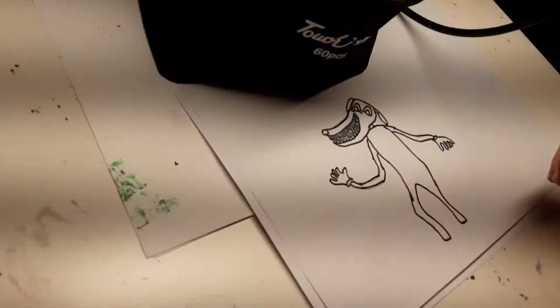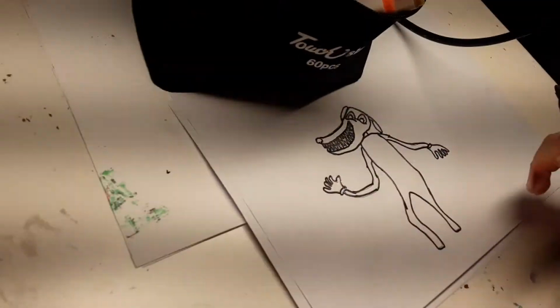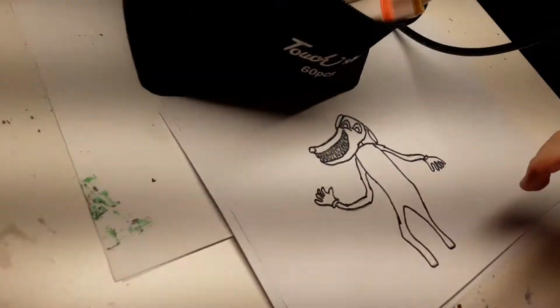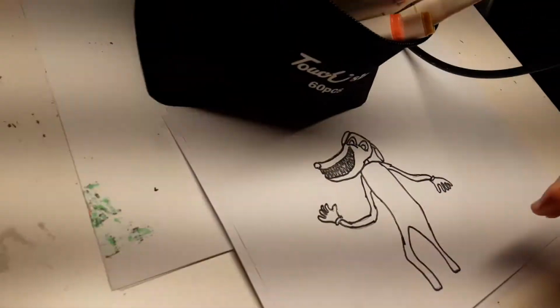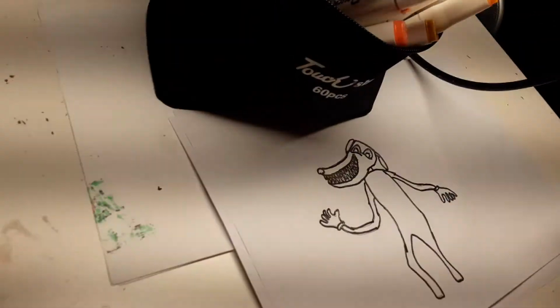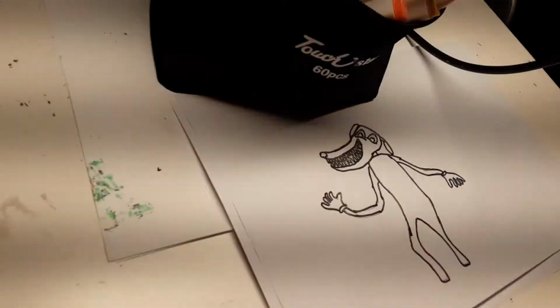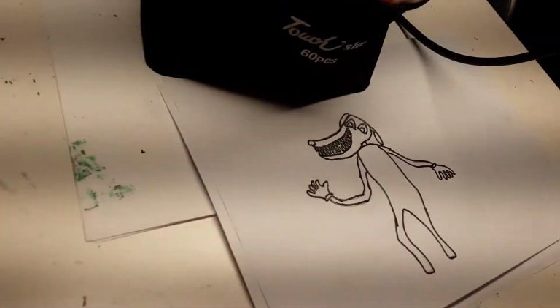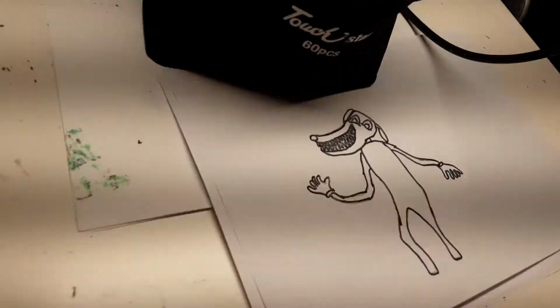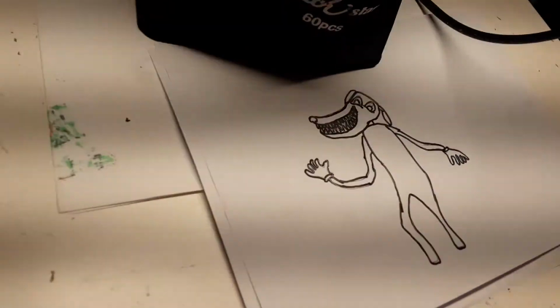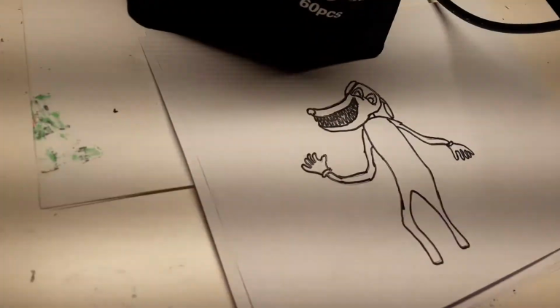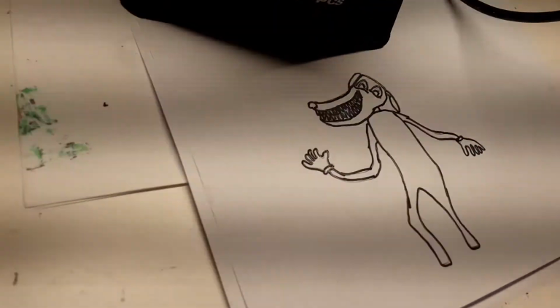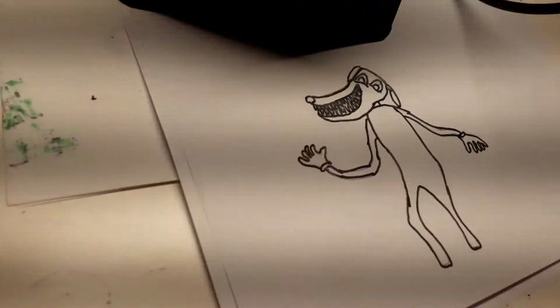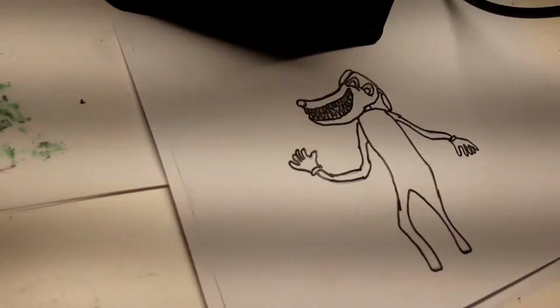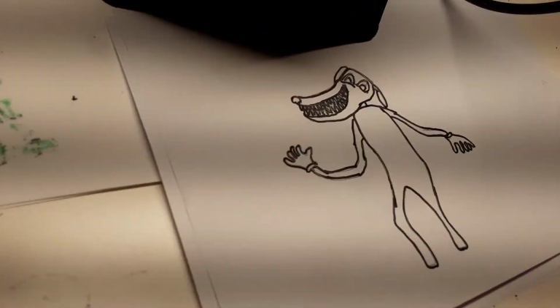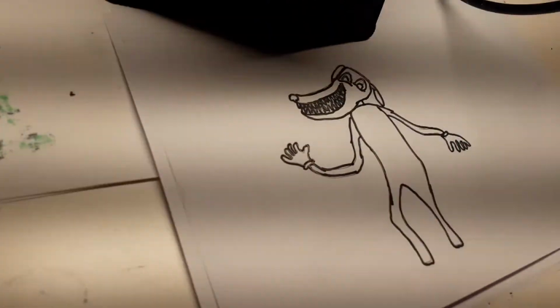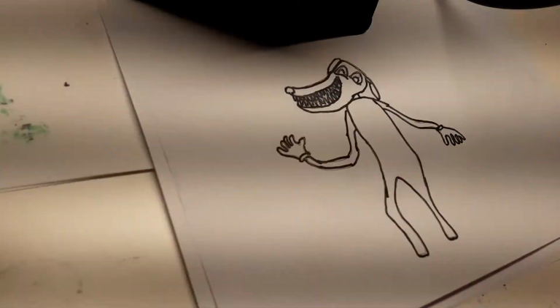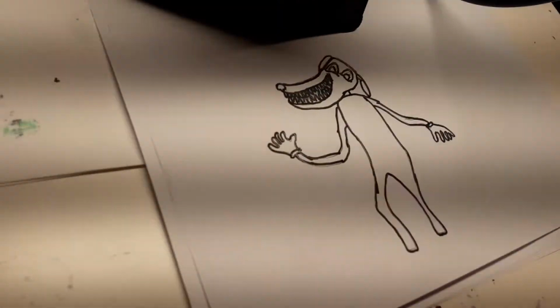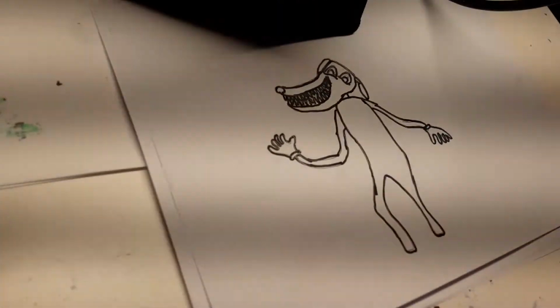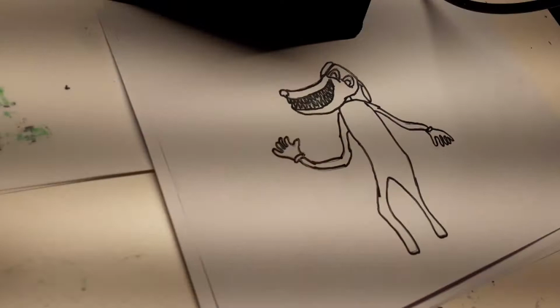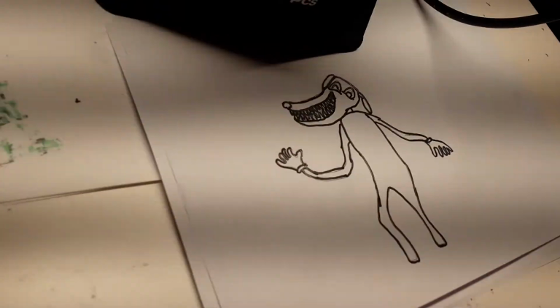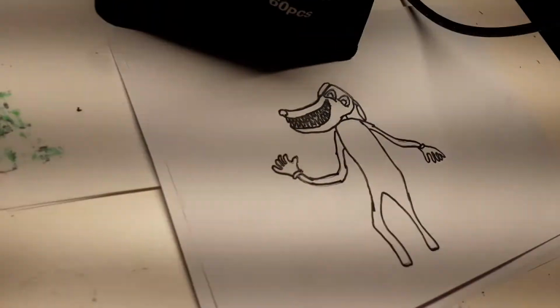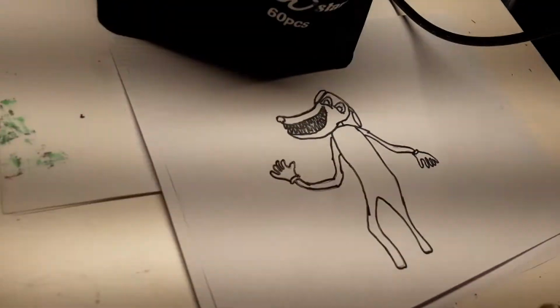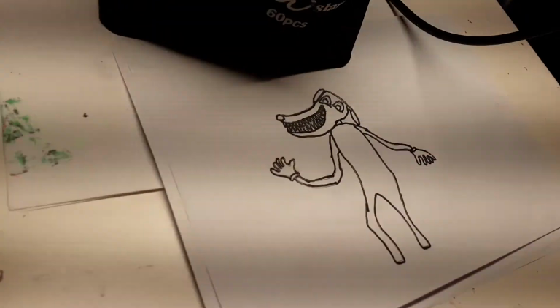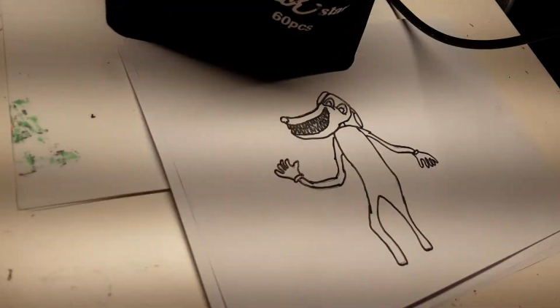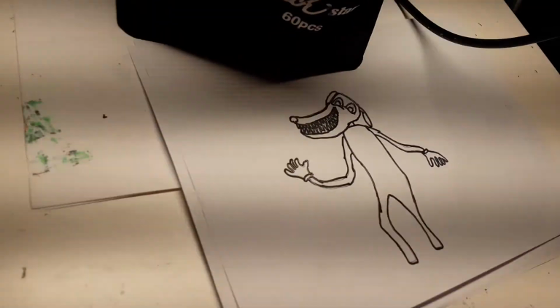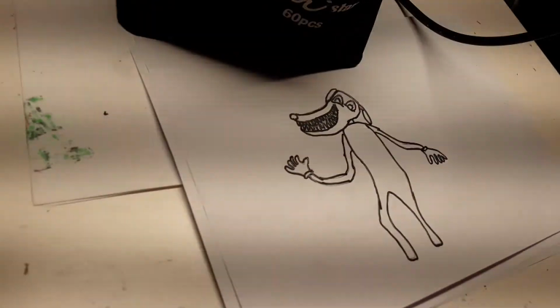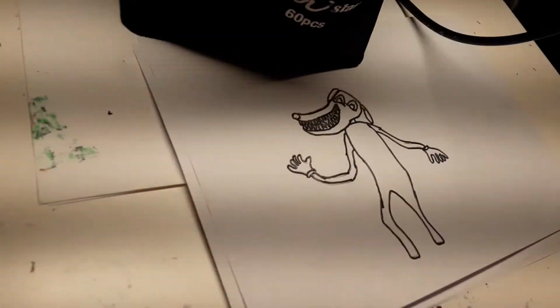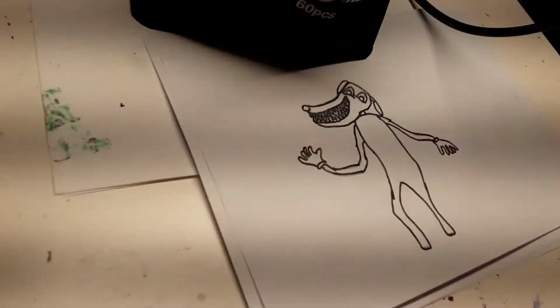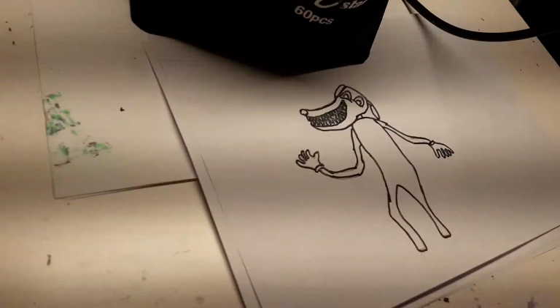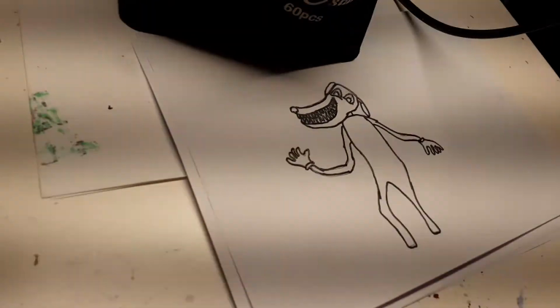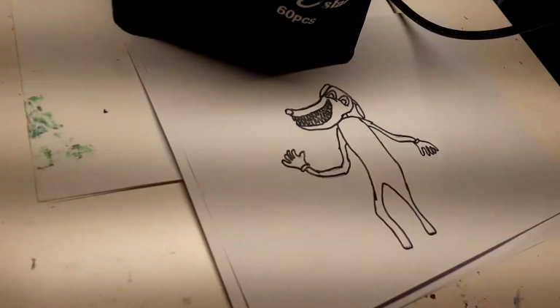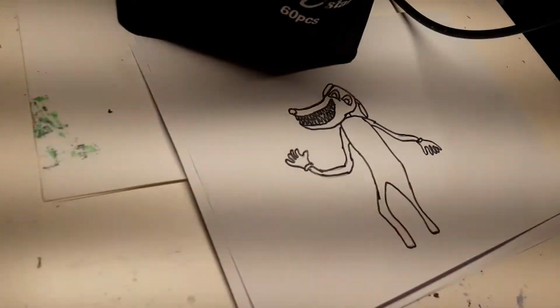So this is what Cartoon Dog will look like without any color — something like that. Now I'm going to color this guy in.